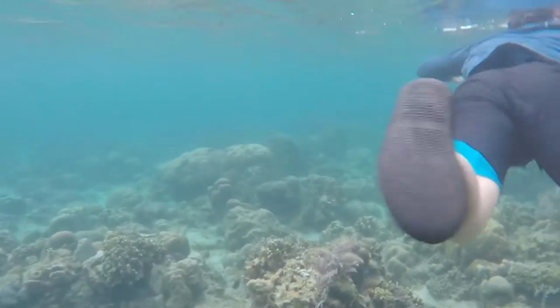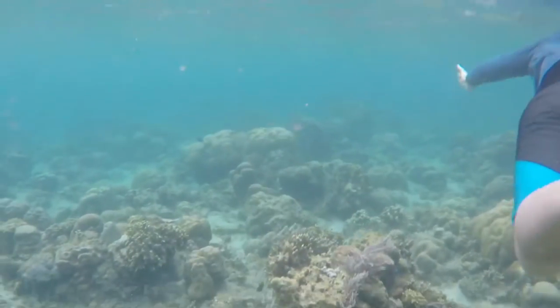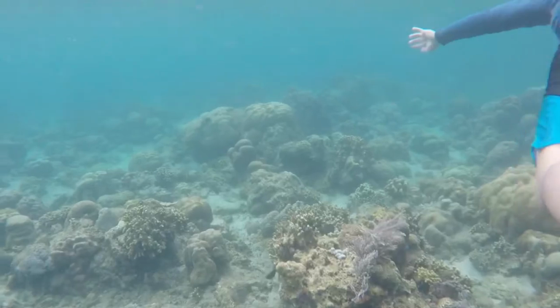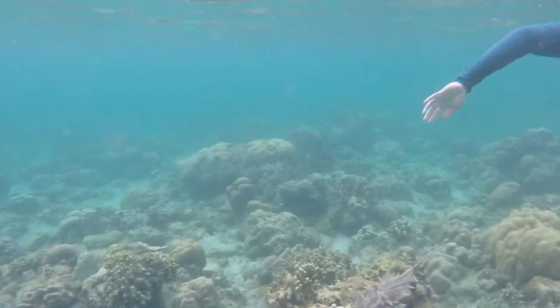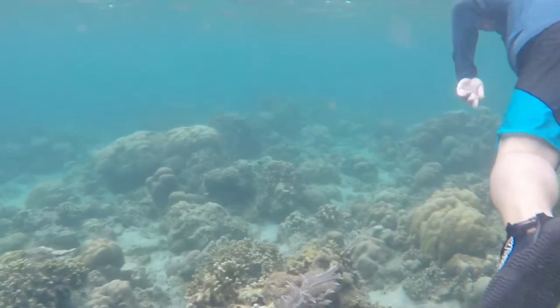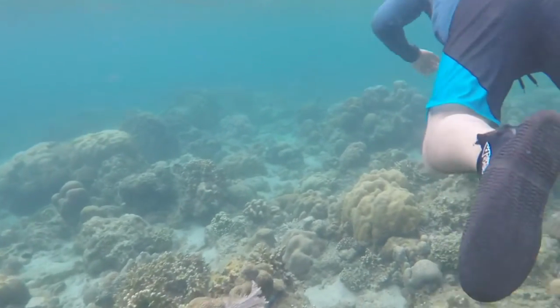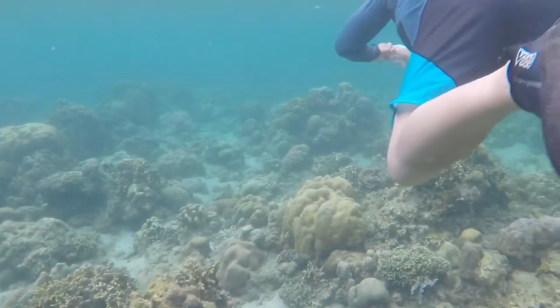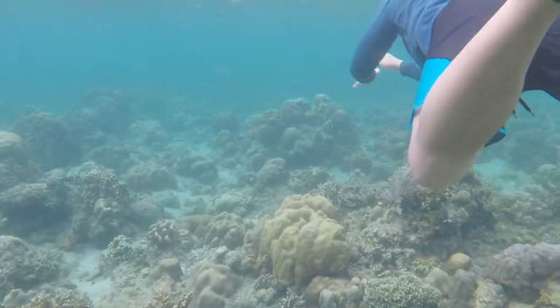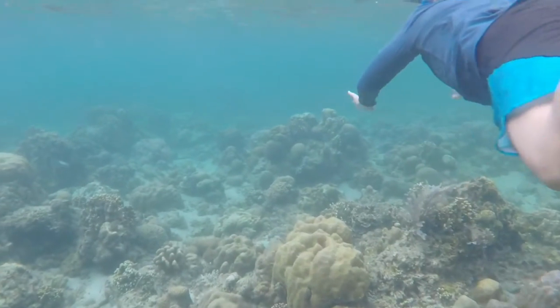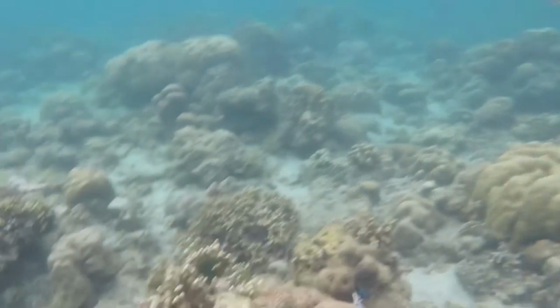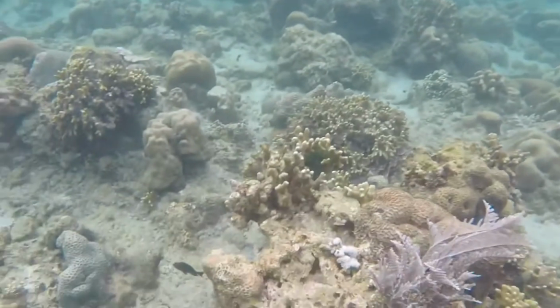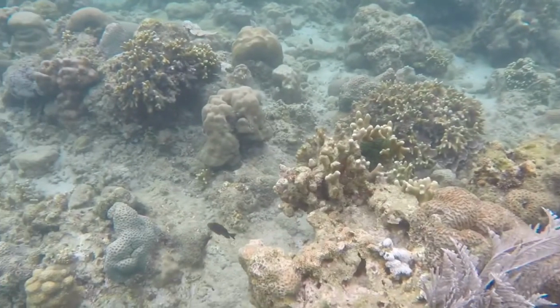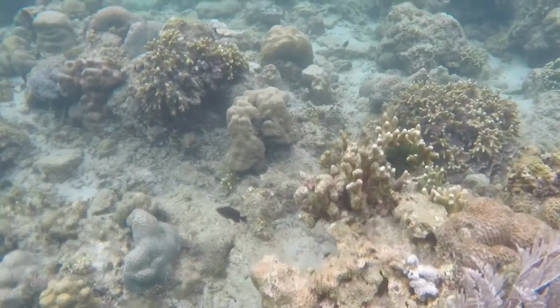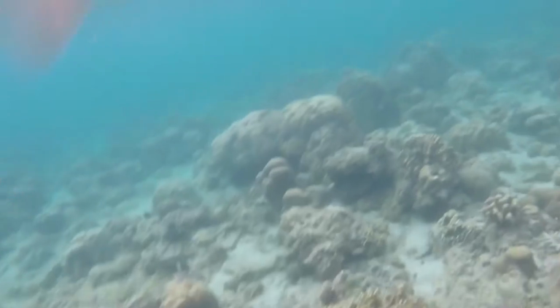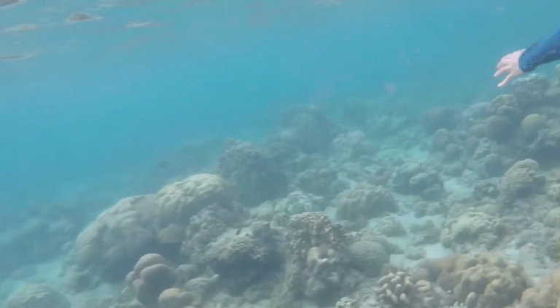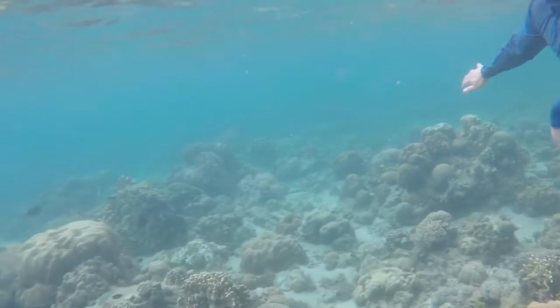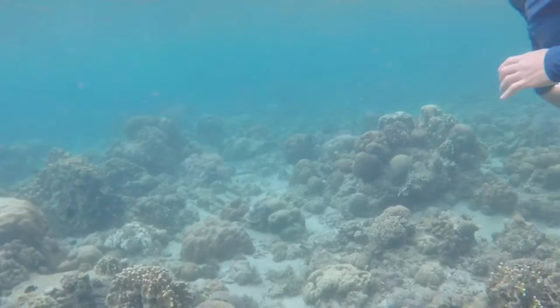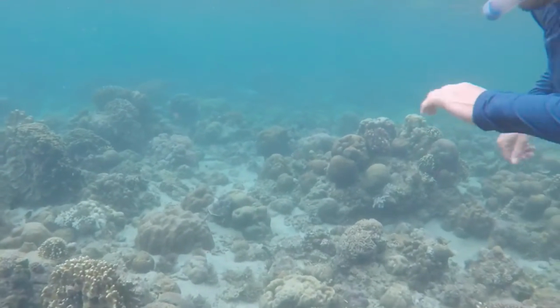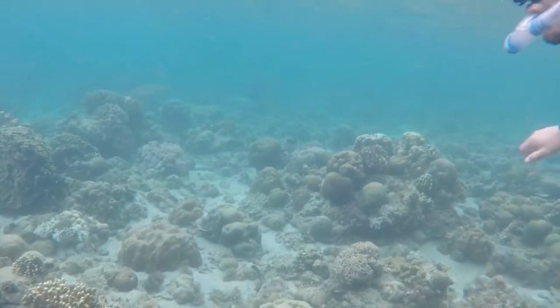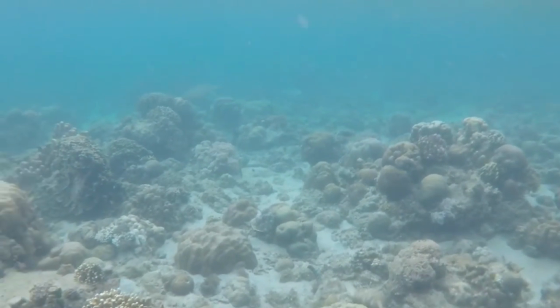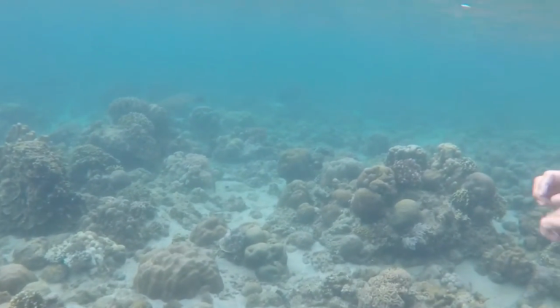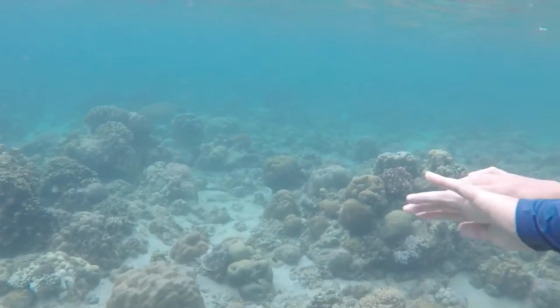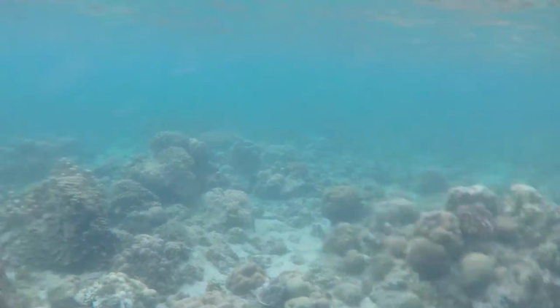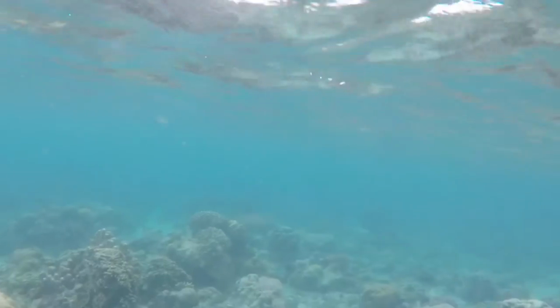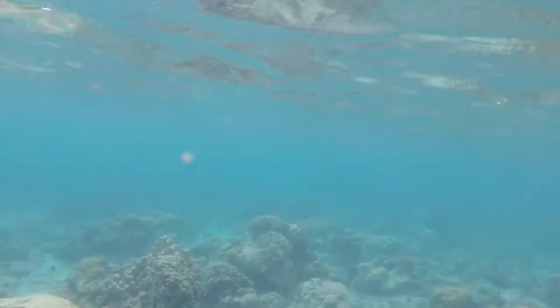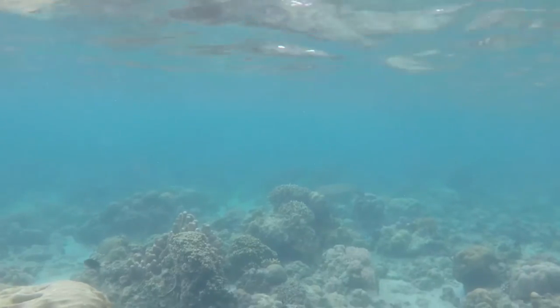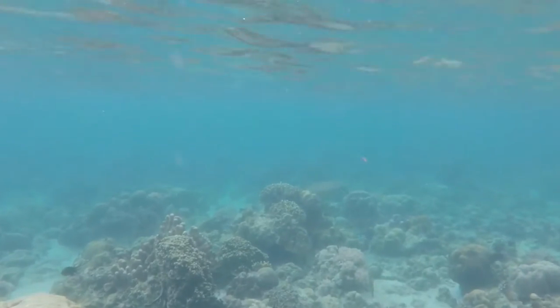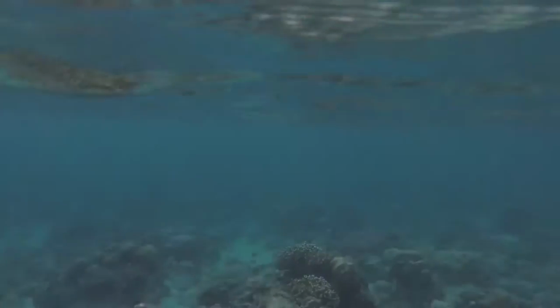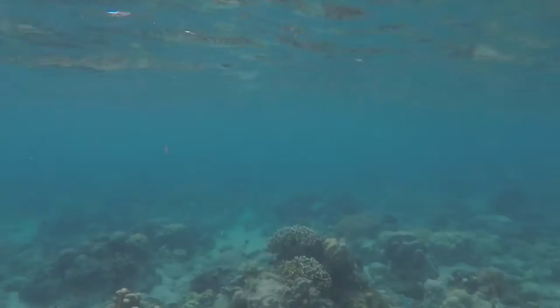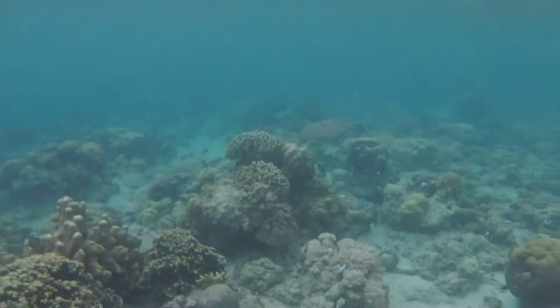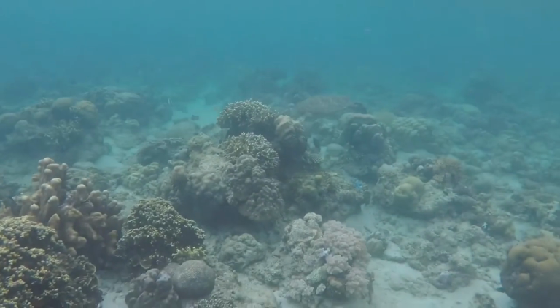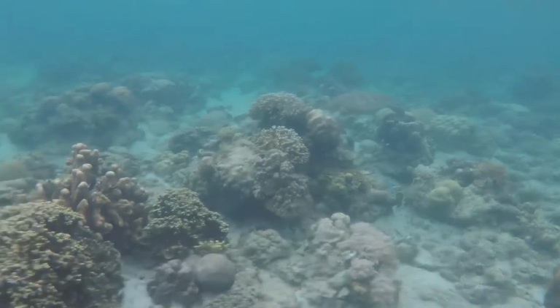We aren't completely sure what species this sea turtle is, but in Batangas, where we were snorkeling, there are three of the five sea turtles that reside in the Philippines: the olive ridley, the green turtle, and the hawksbill turtle.